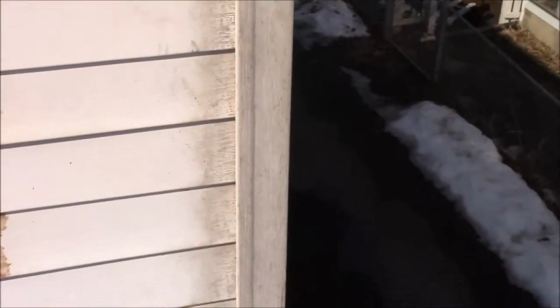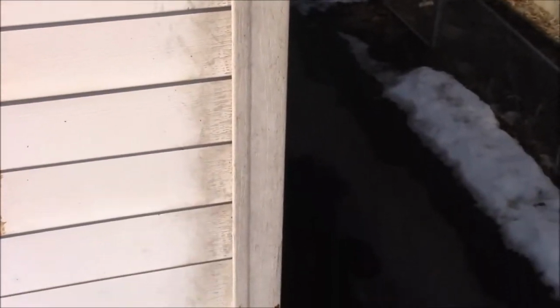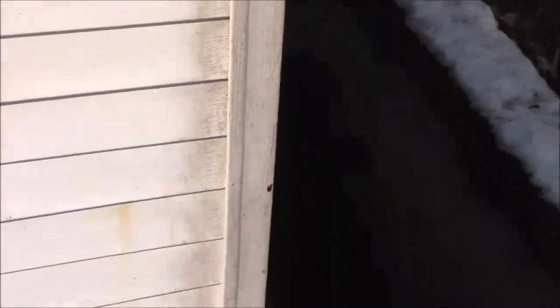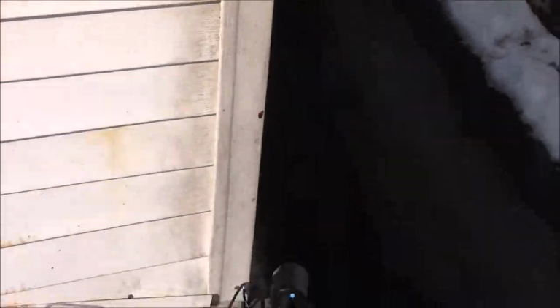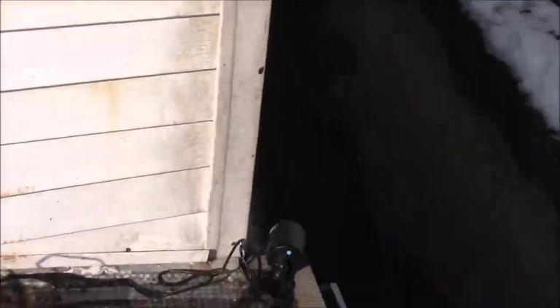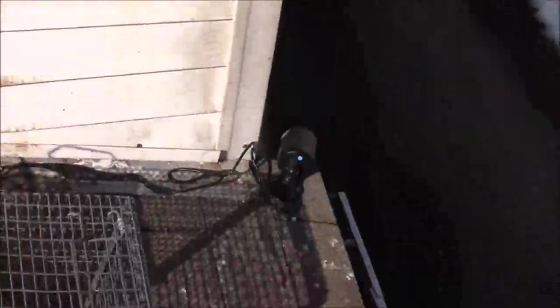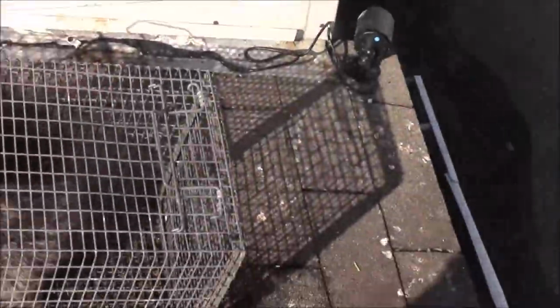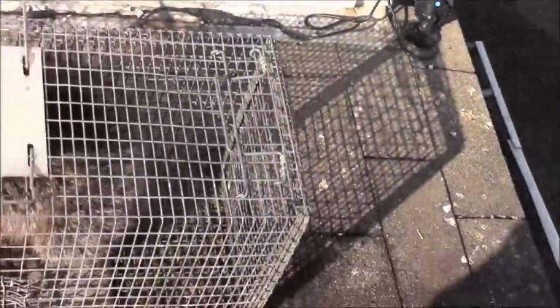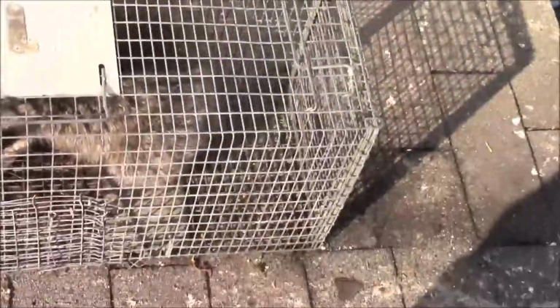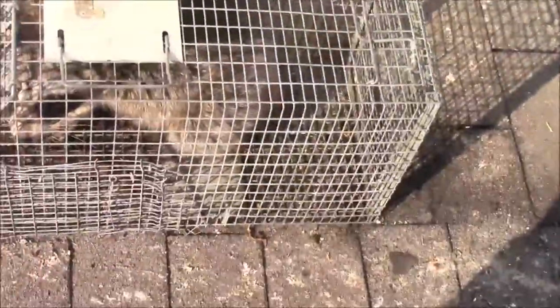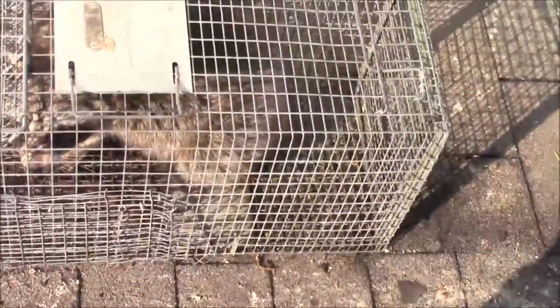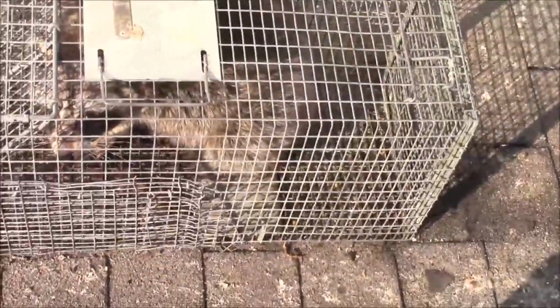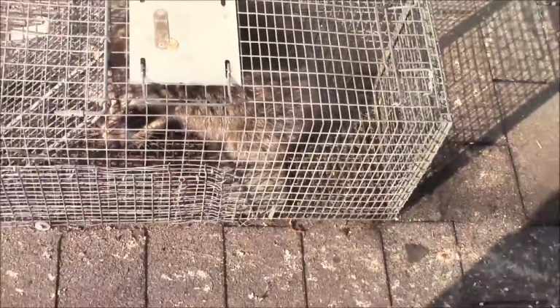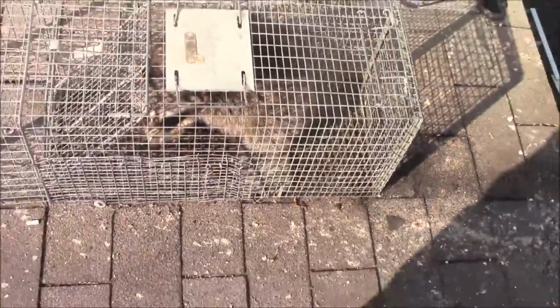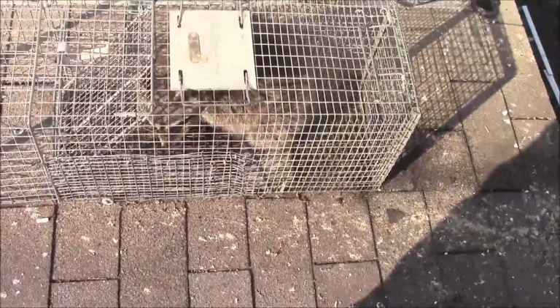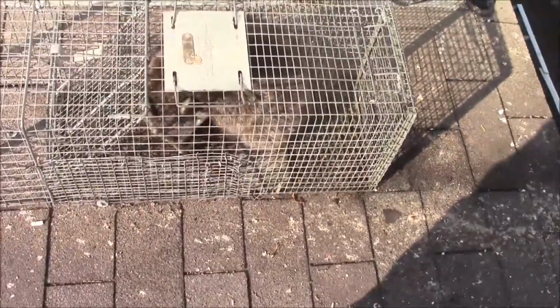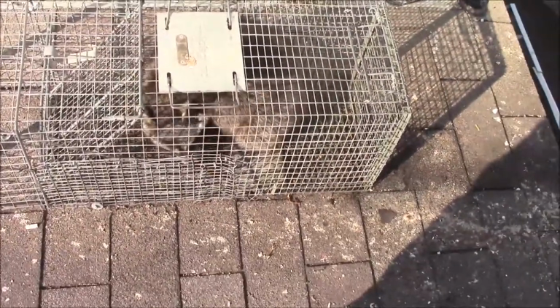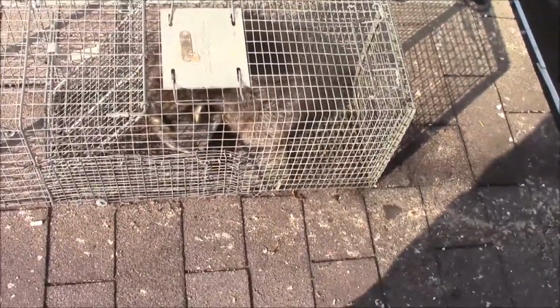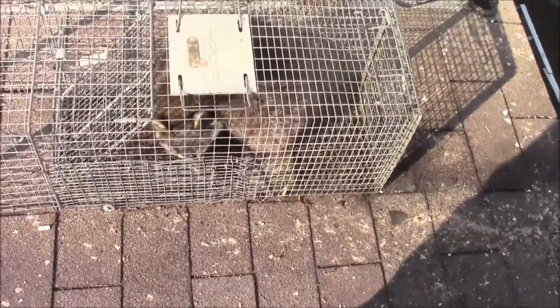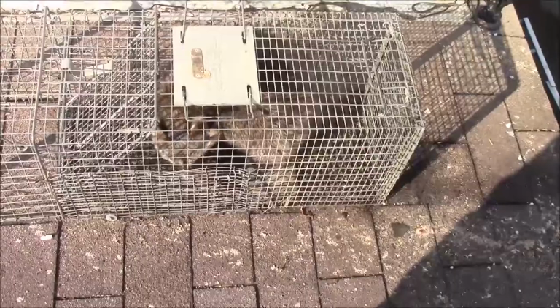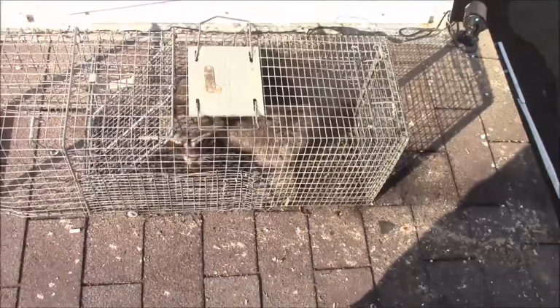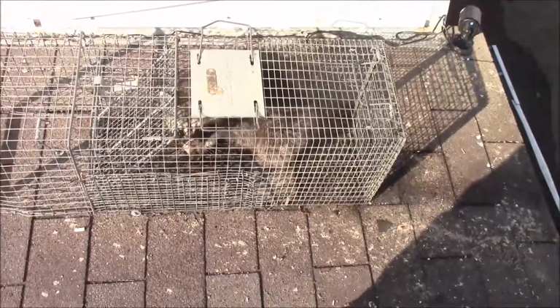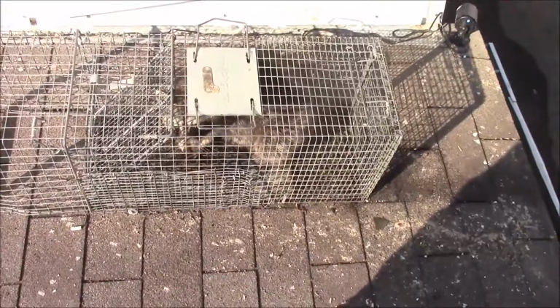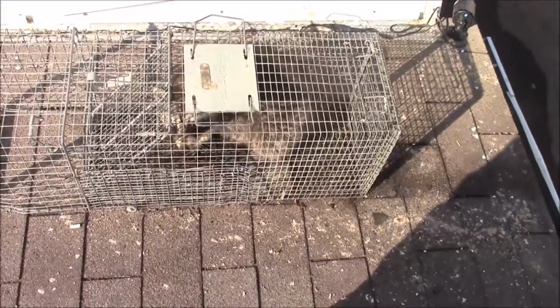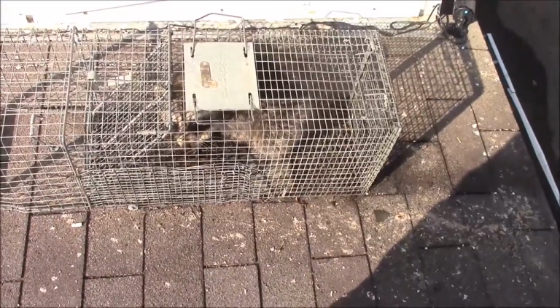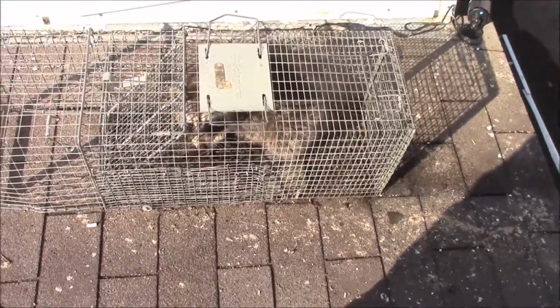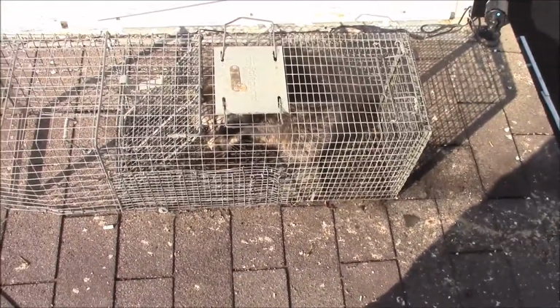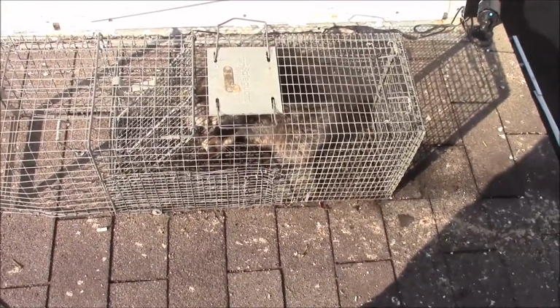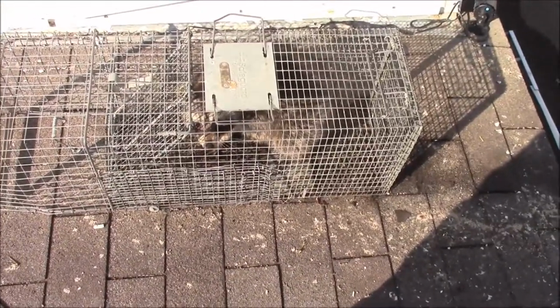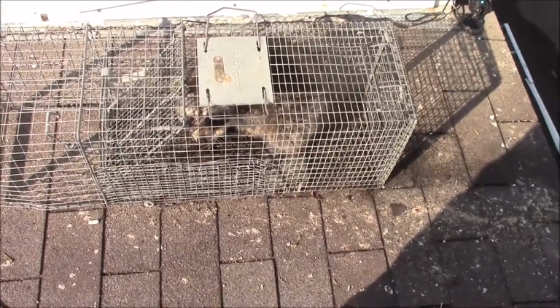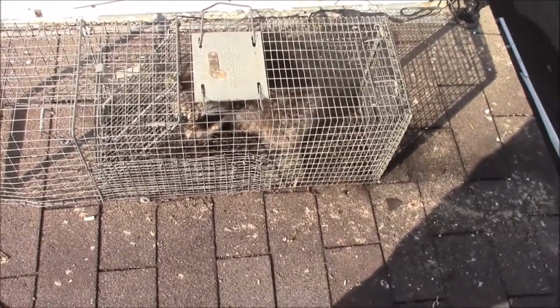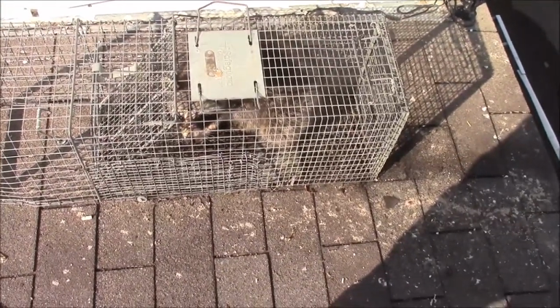Climbing down from the roof, and here we have finally — success. It's the second one in the last two days, and the last one. So we'll get out of here.